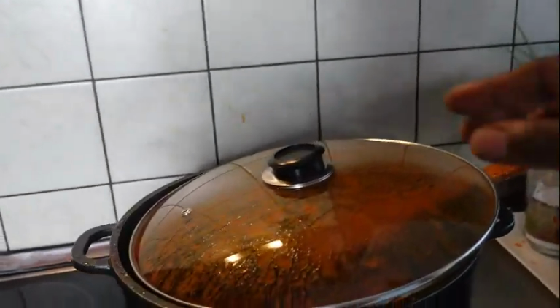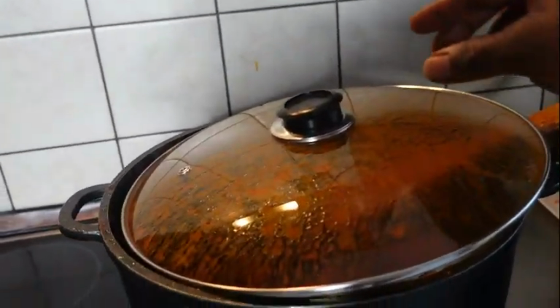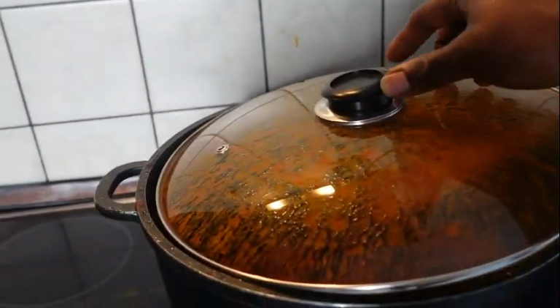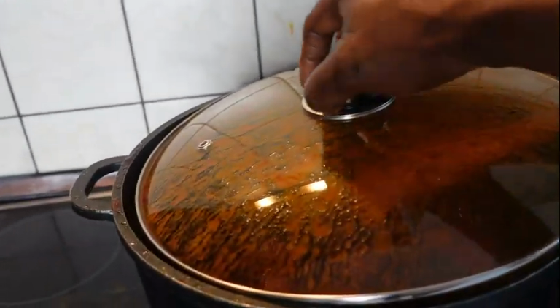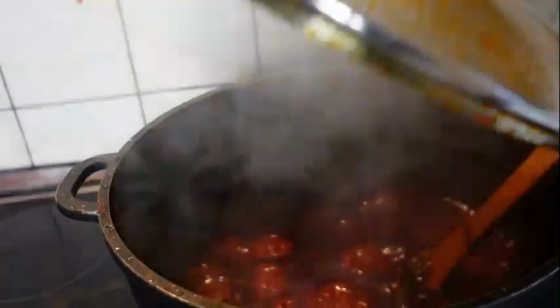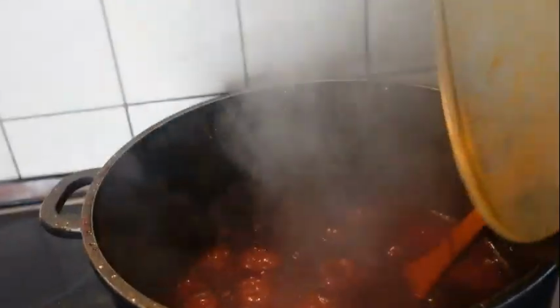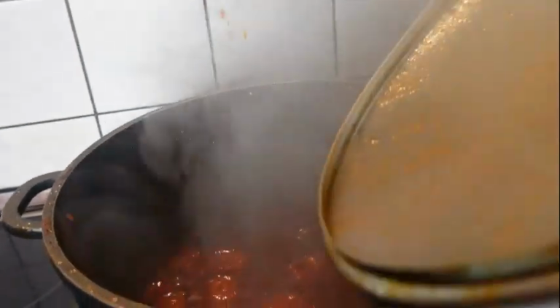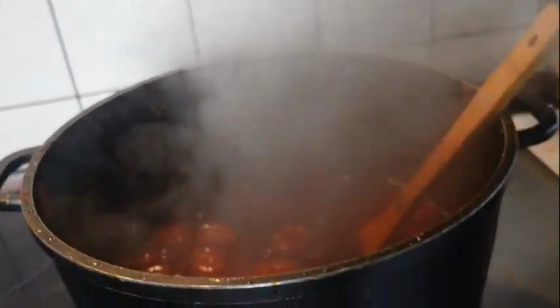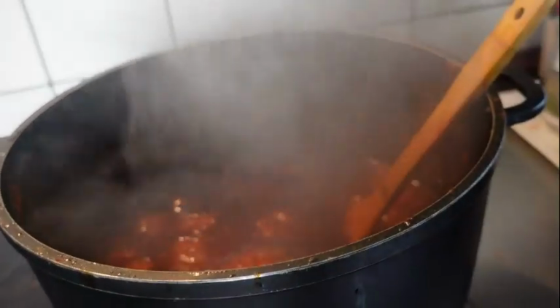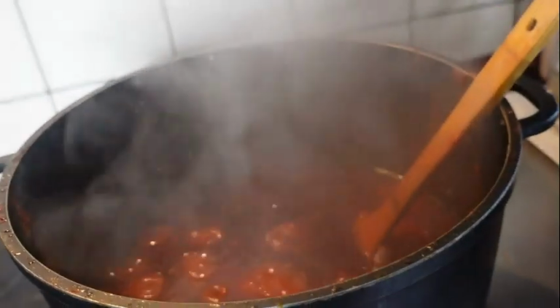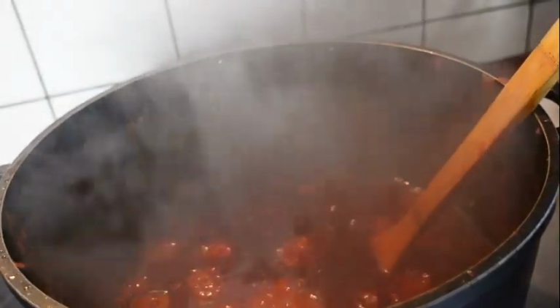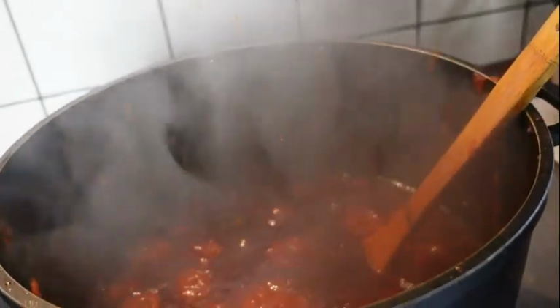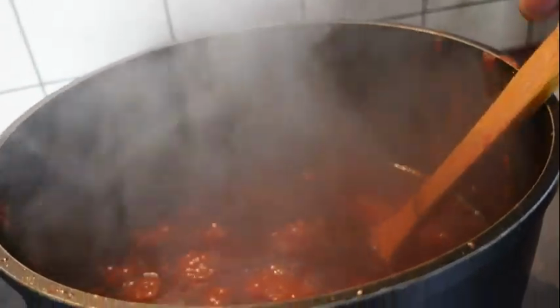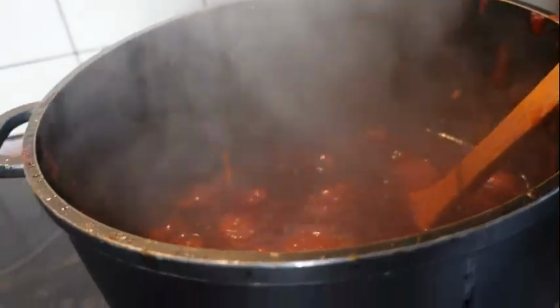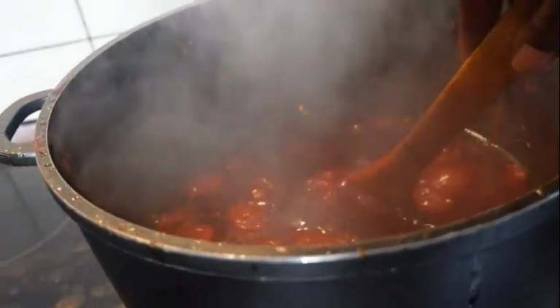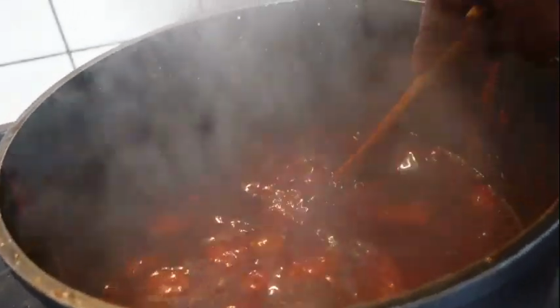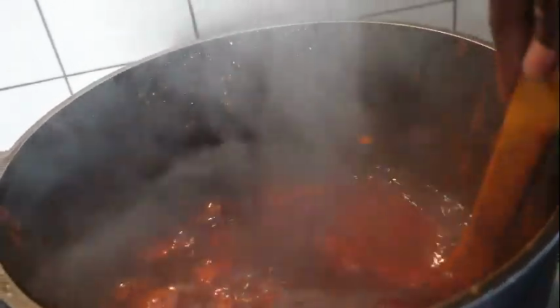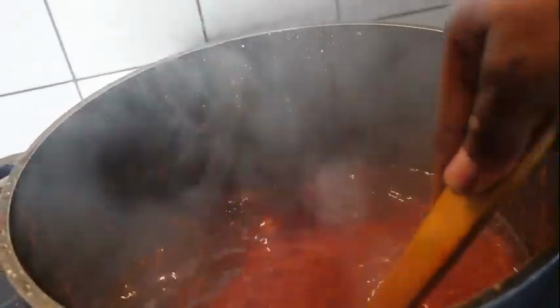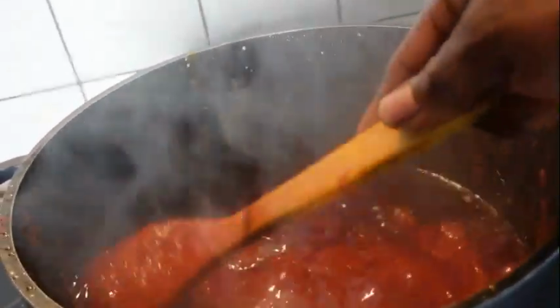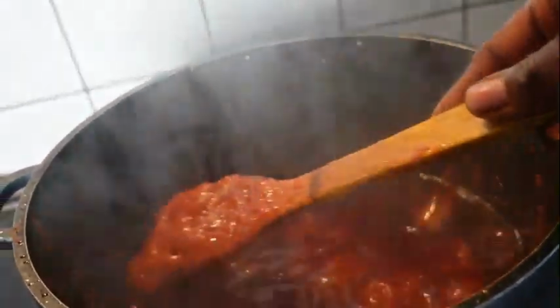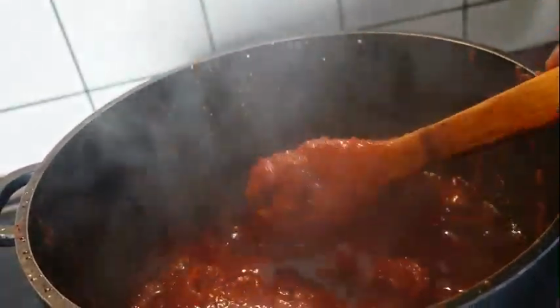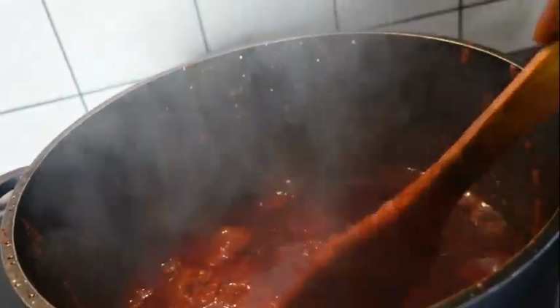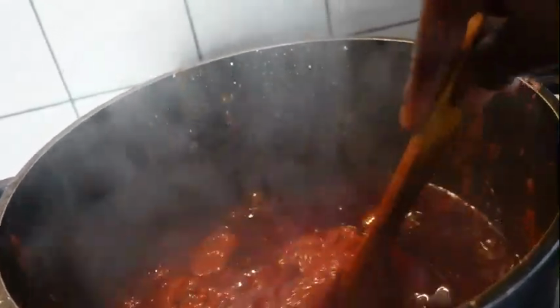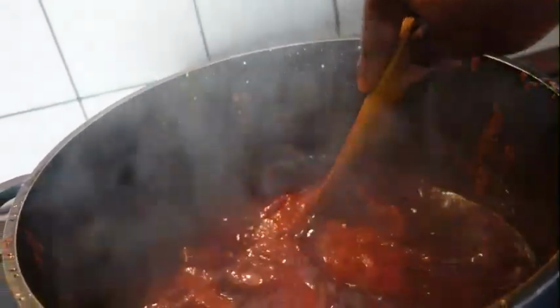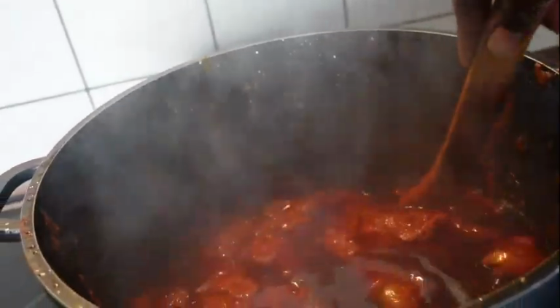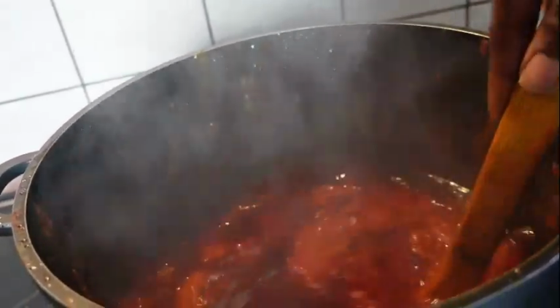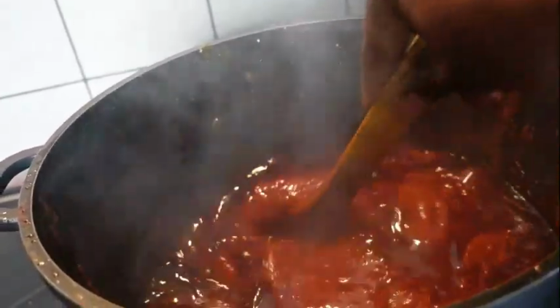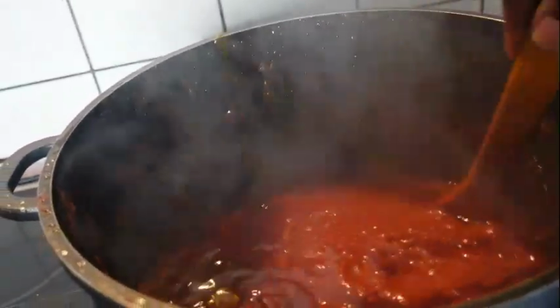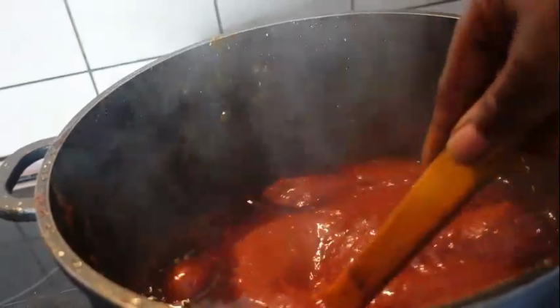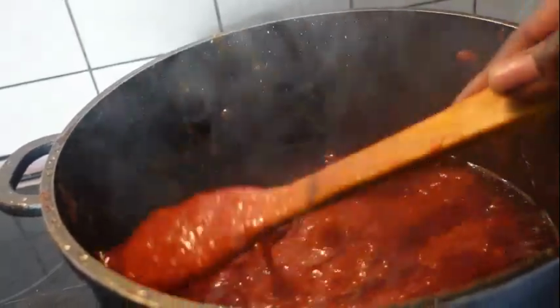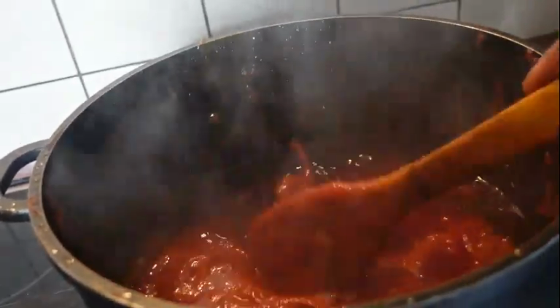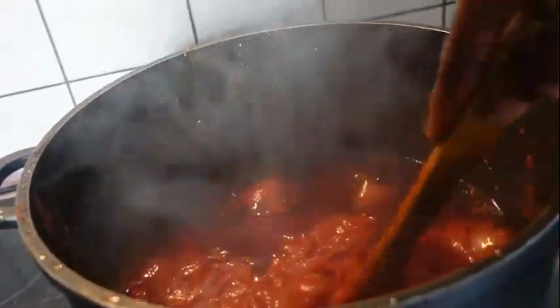Here is my stew — it's almost ready guys. My stew is almost ready.